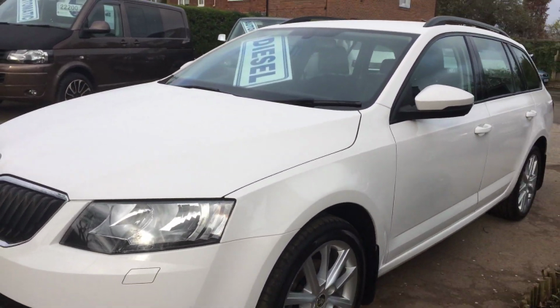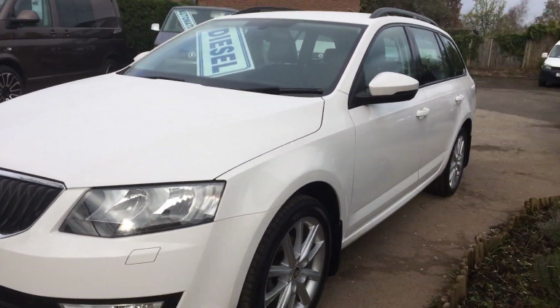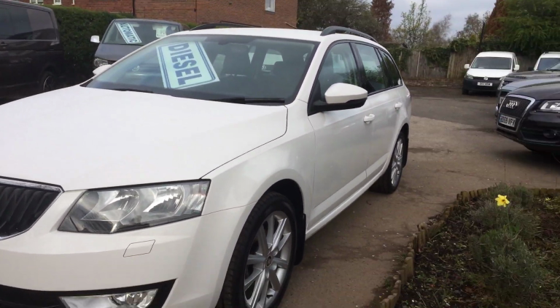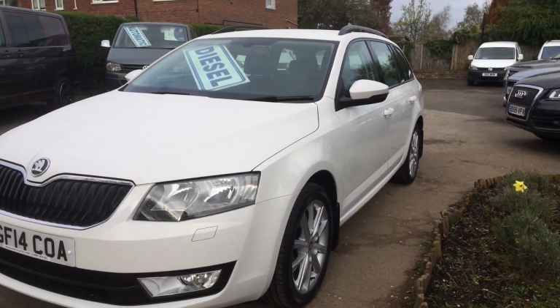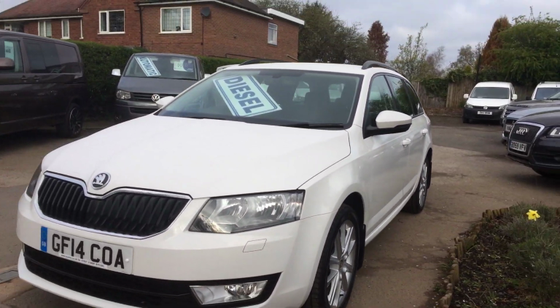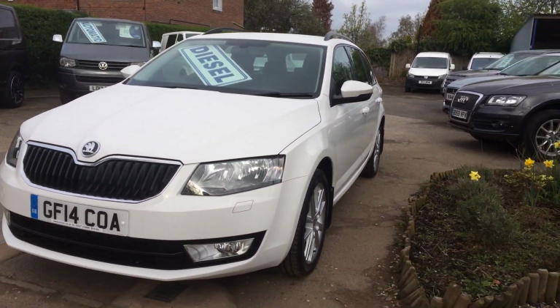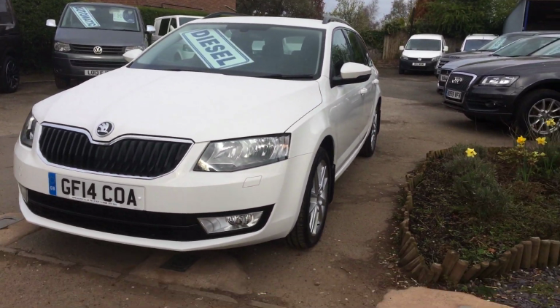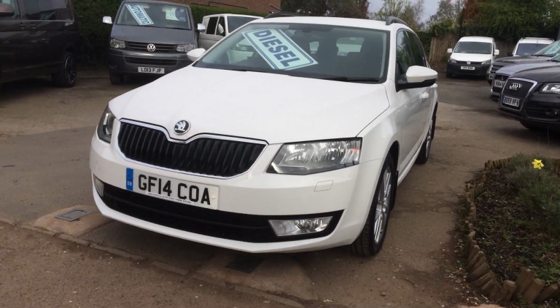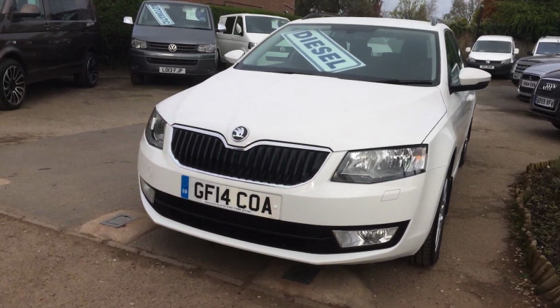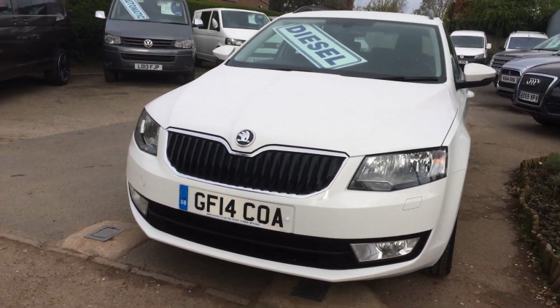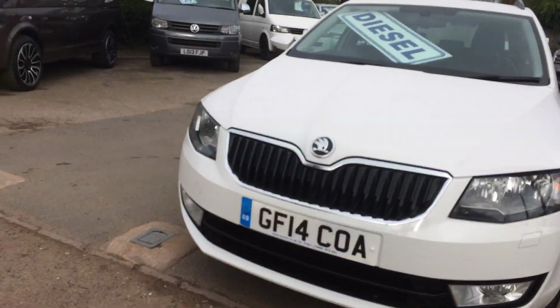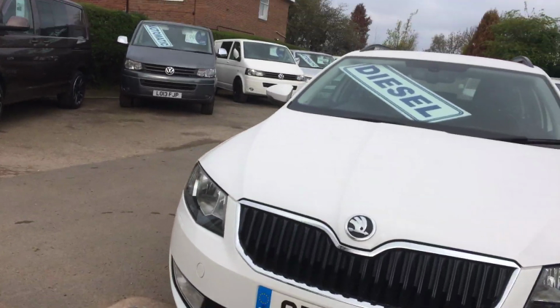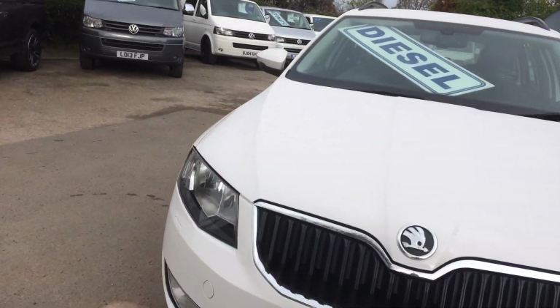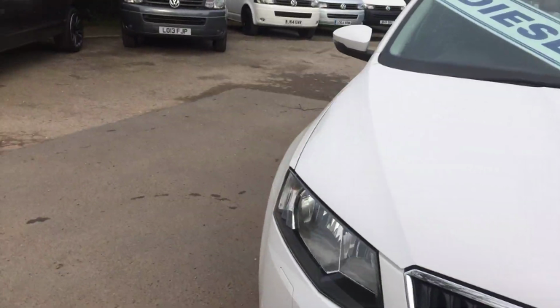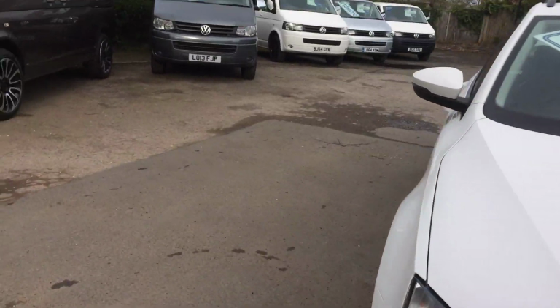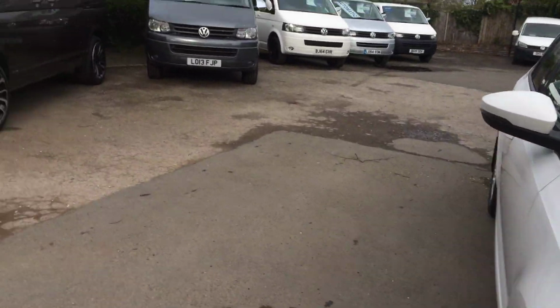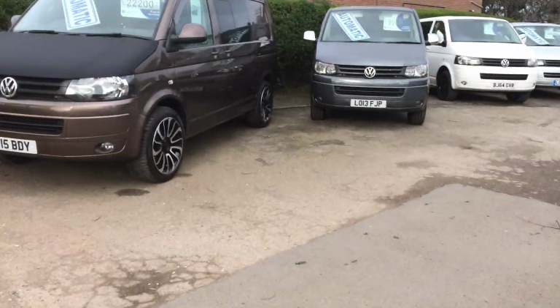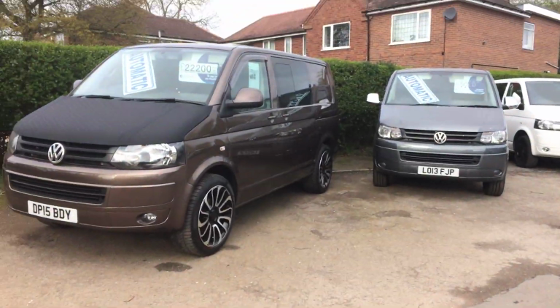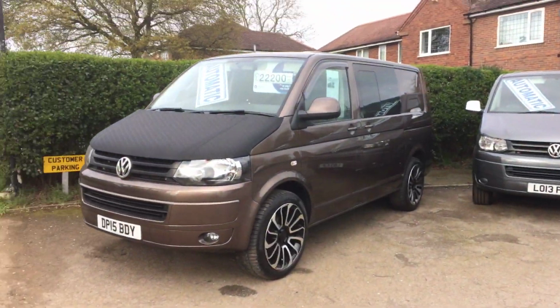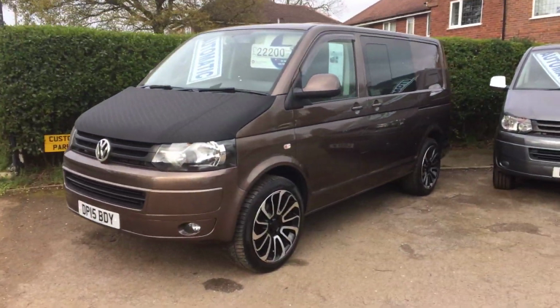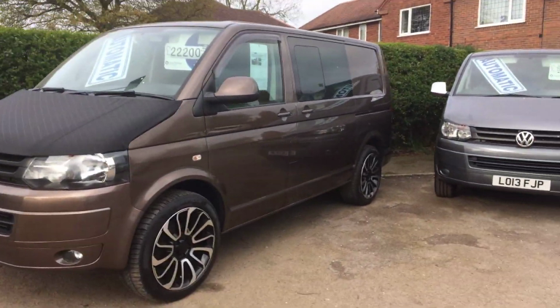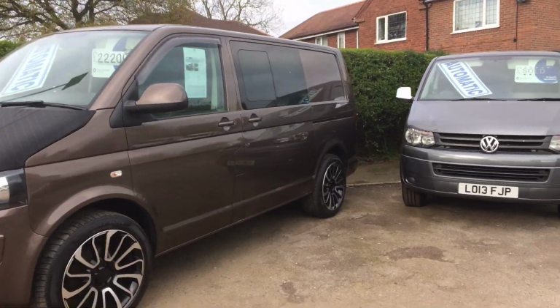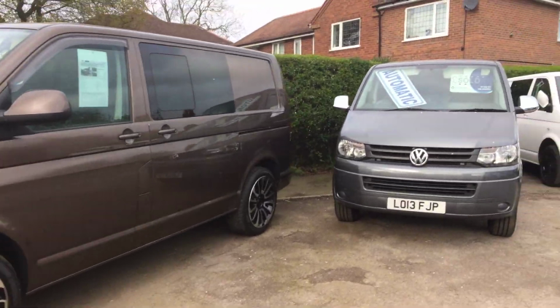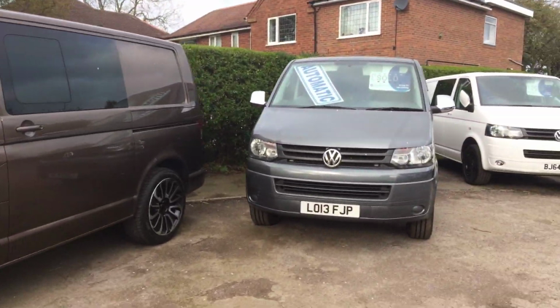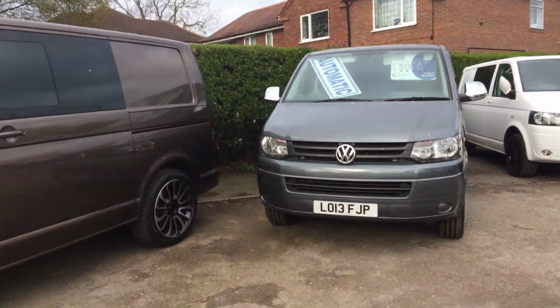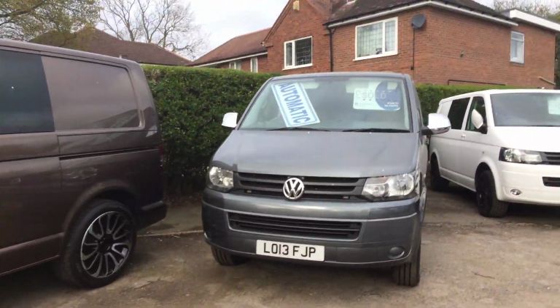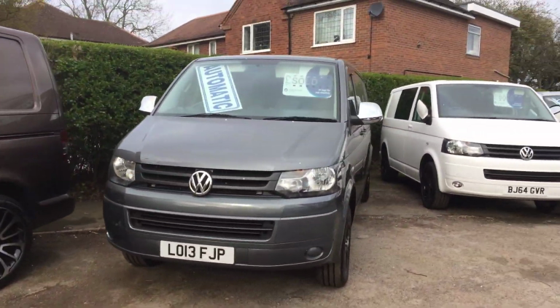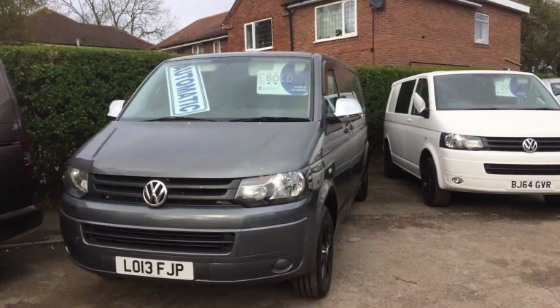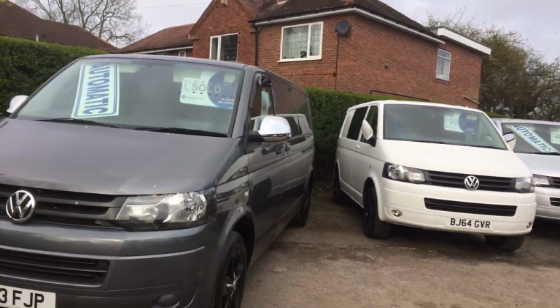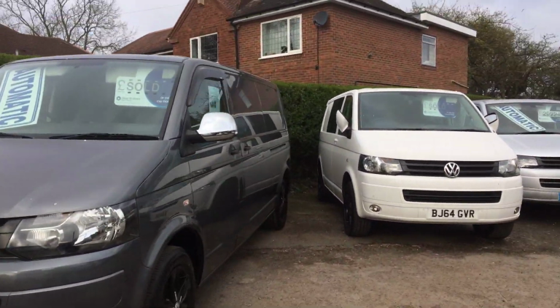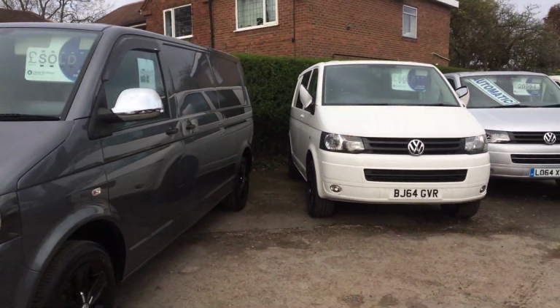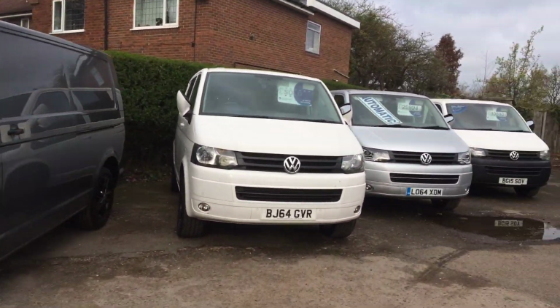I think it's a good looking car. Let's just show you around a little bit. Lots of other vehicles and stock including commercials, vans, combis etc.